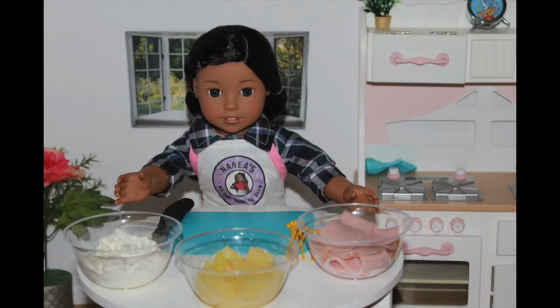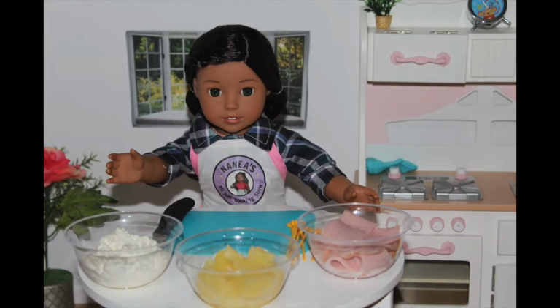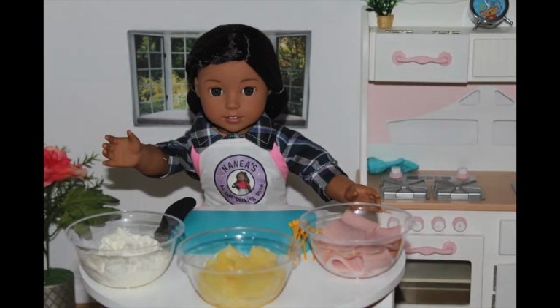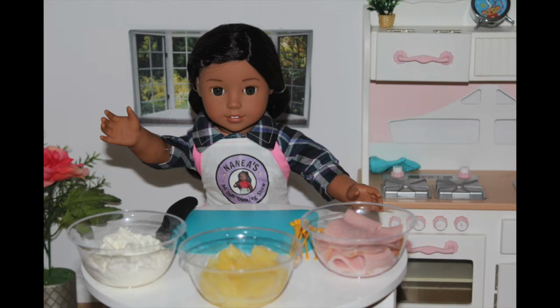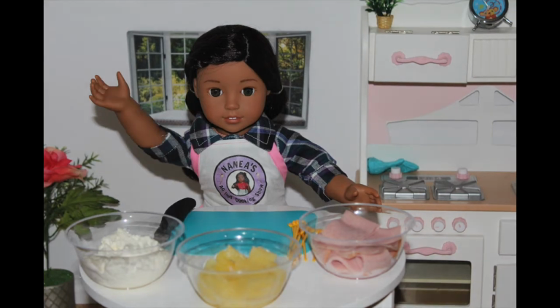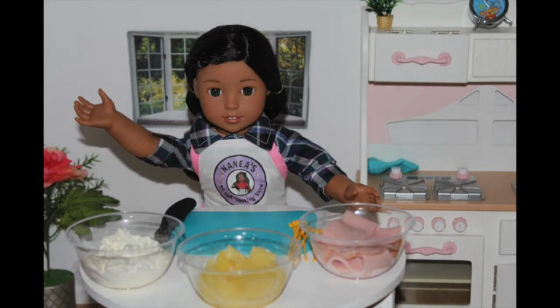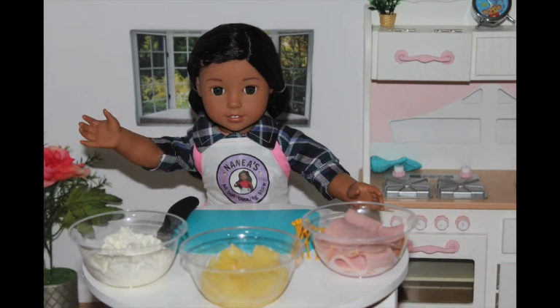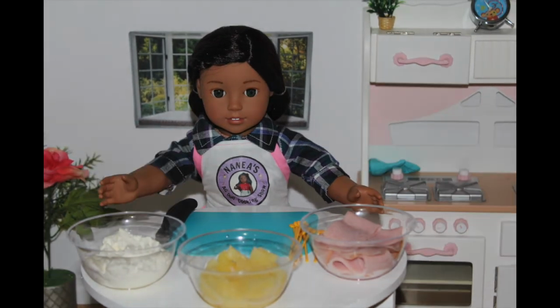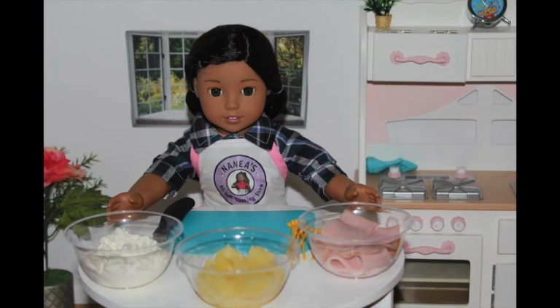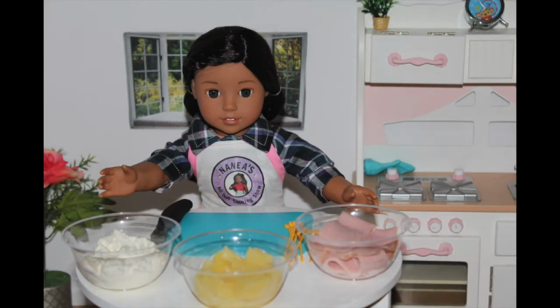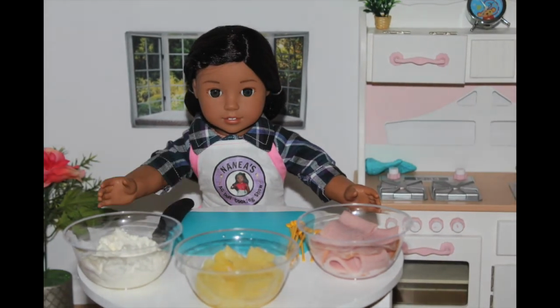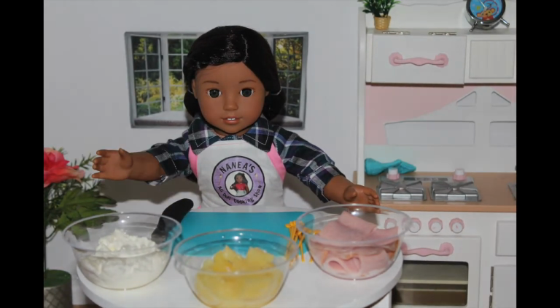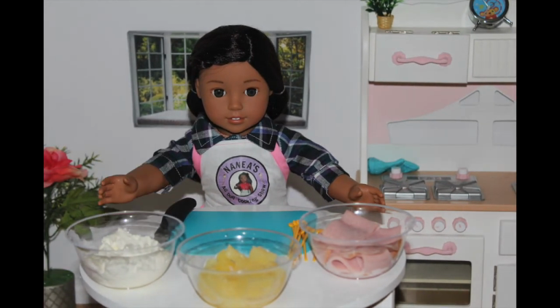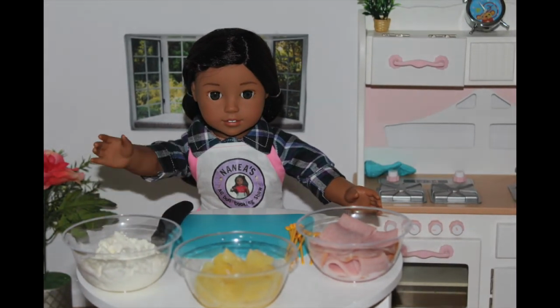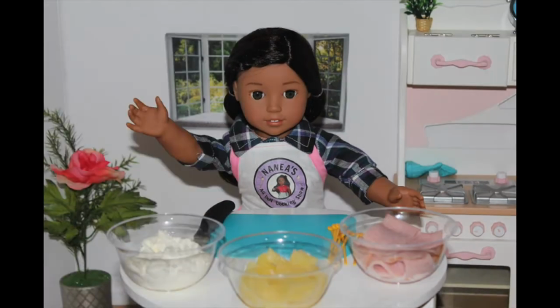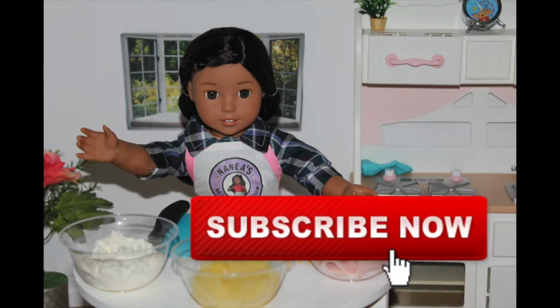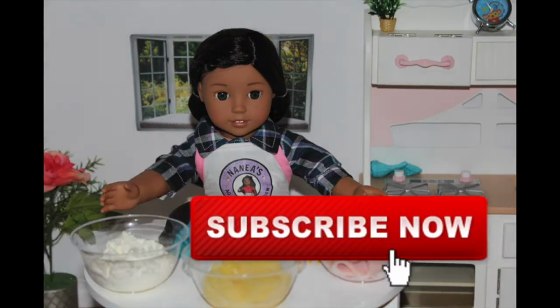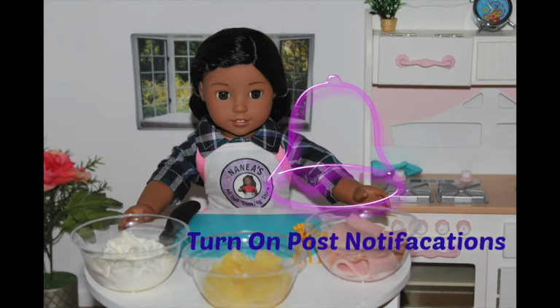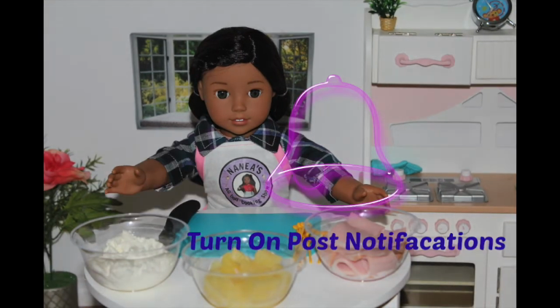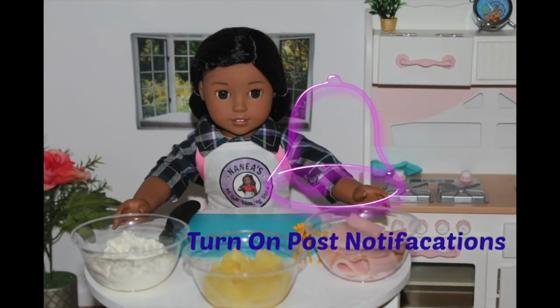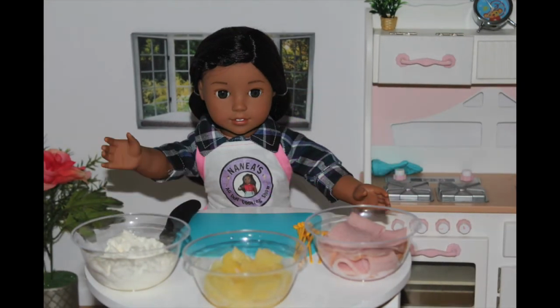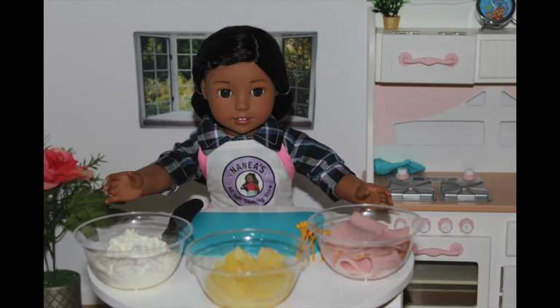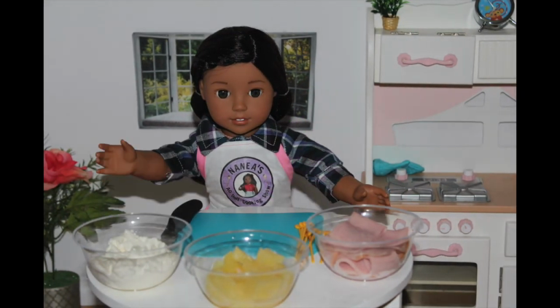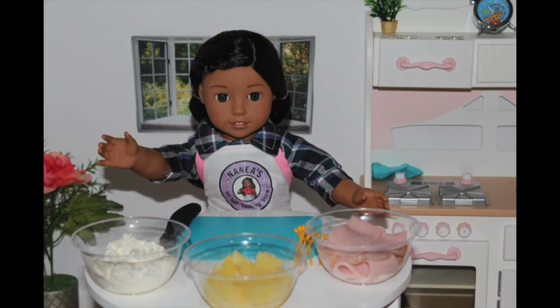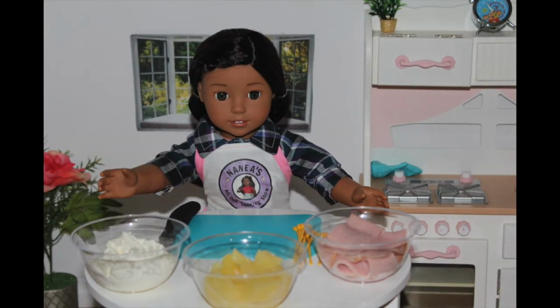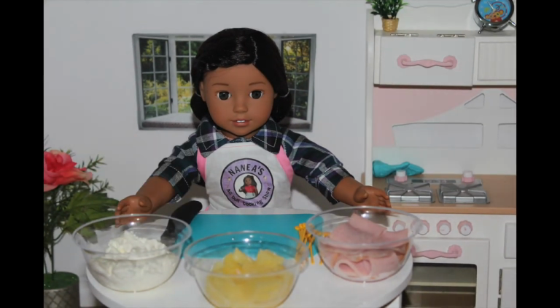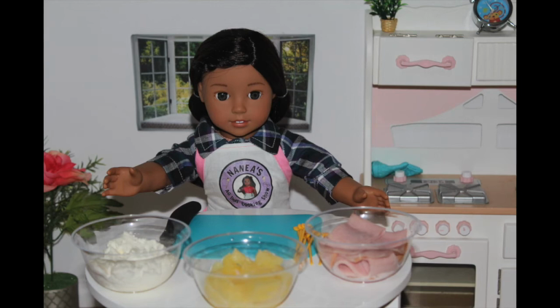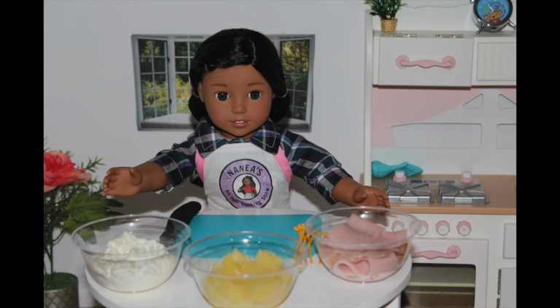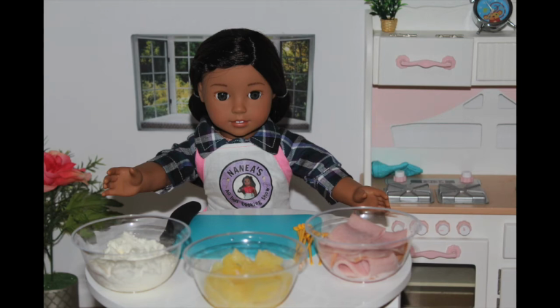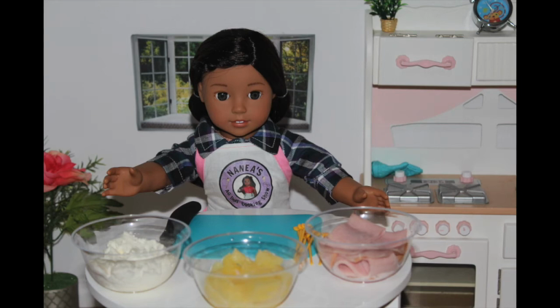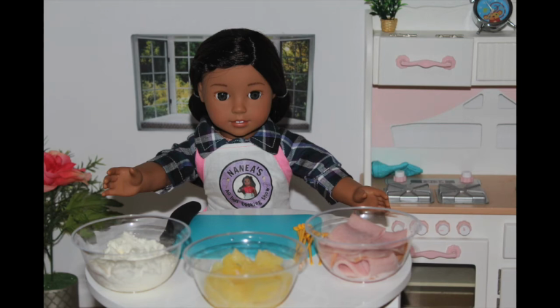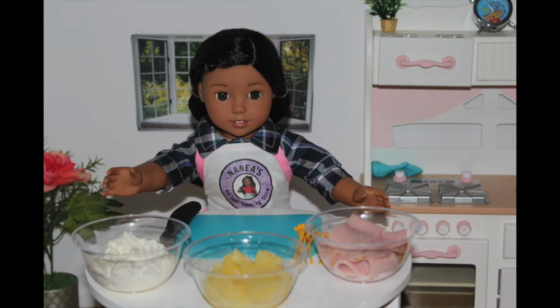Aloha, it's me, Naniya. Welcome back to another episode of American Girl Cooking Show. Don't forget to subscribe and turn on notifications for a new recipe. I'll post a new video every Thursday at 3 p.m. Eastern Time.